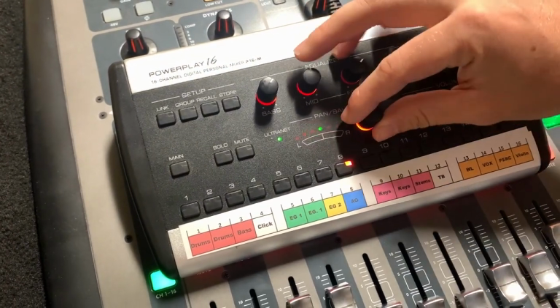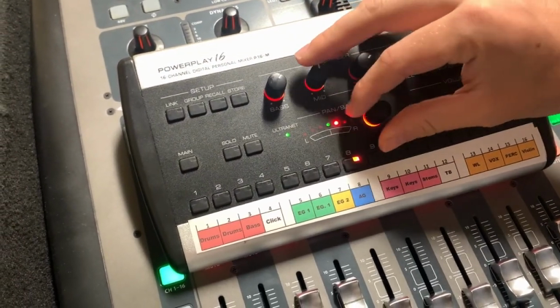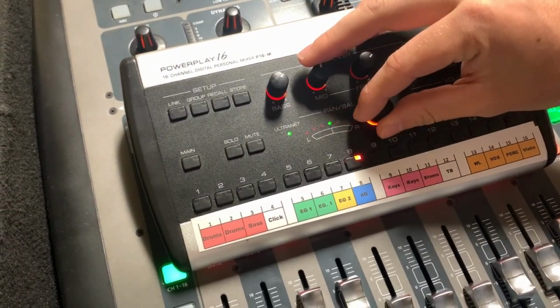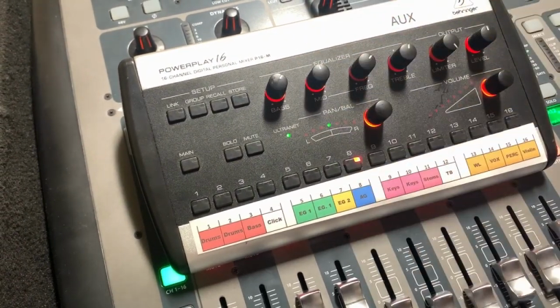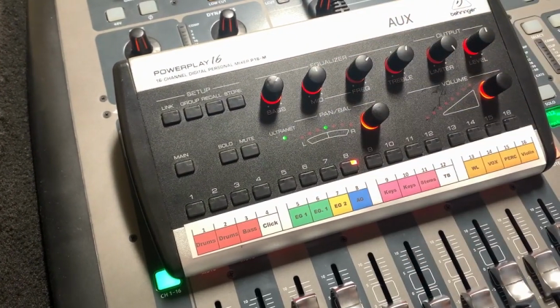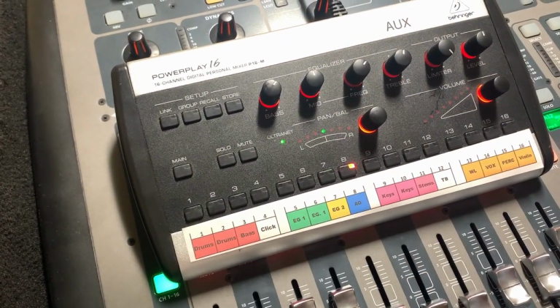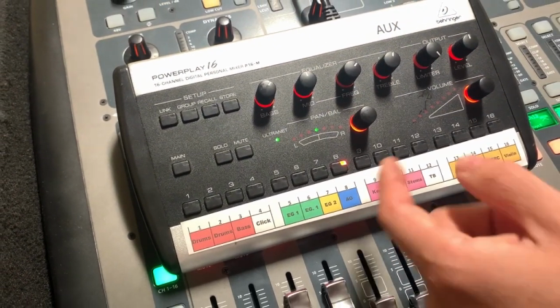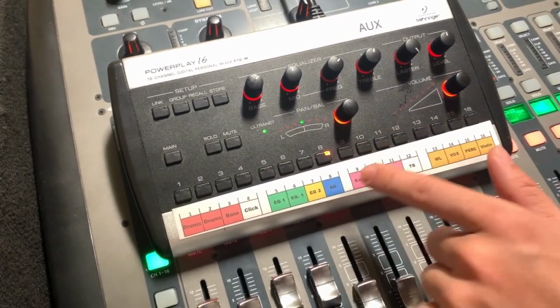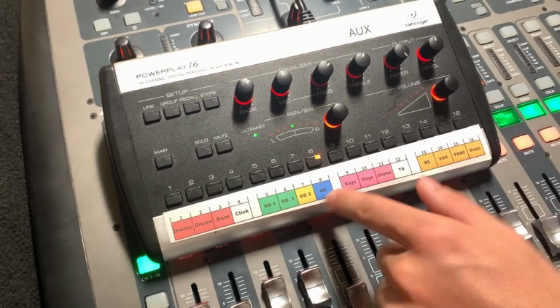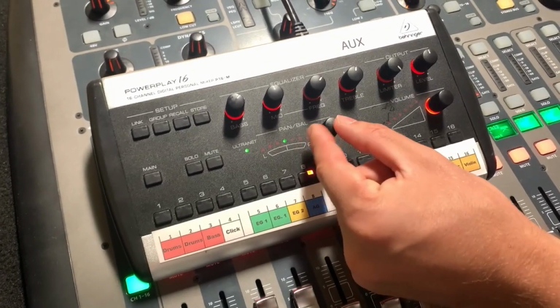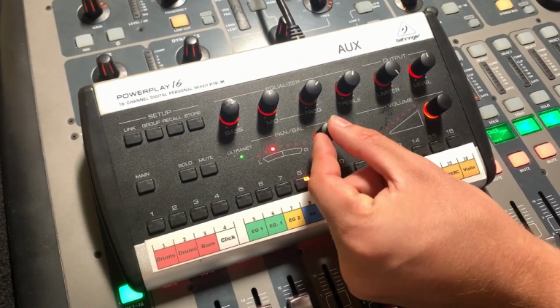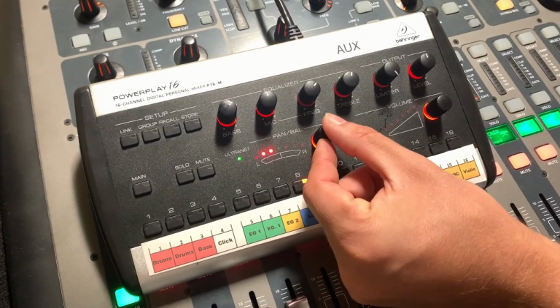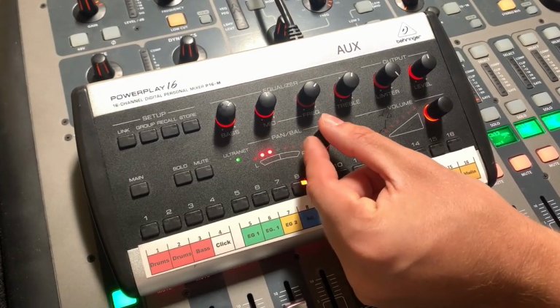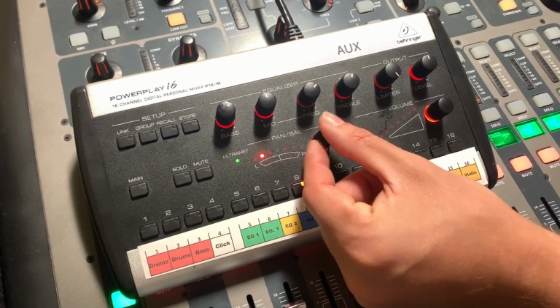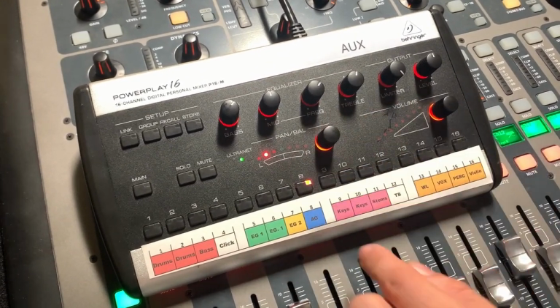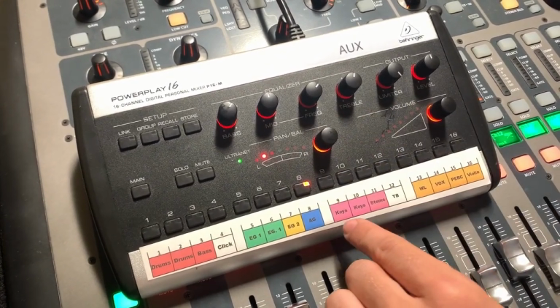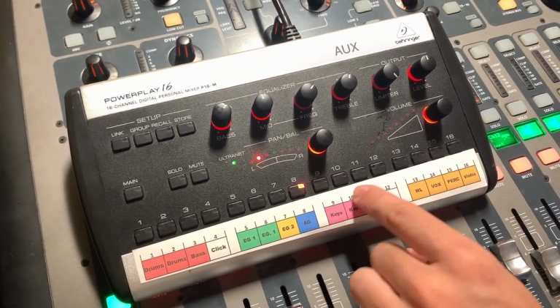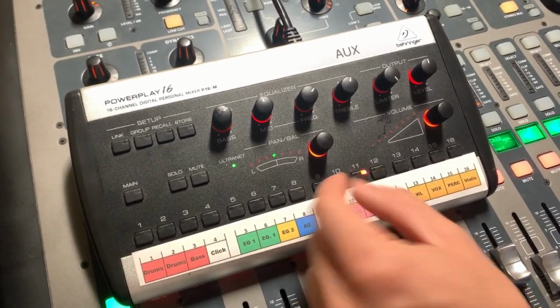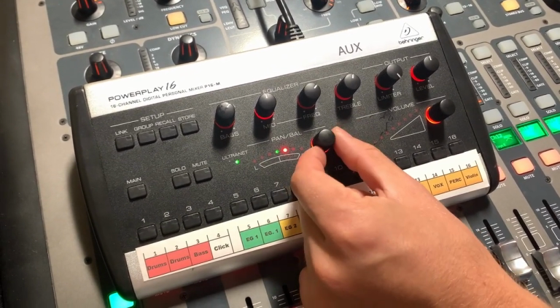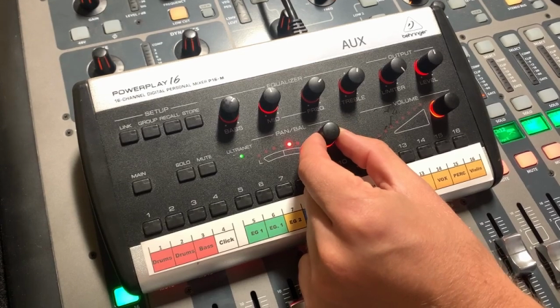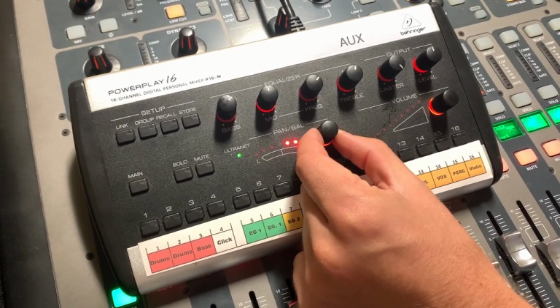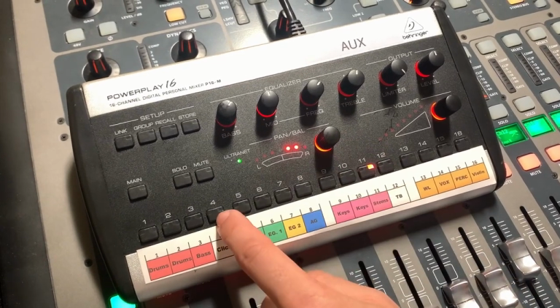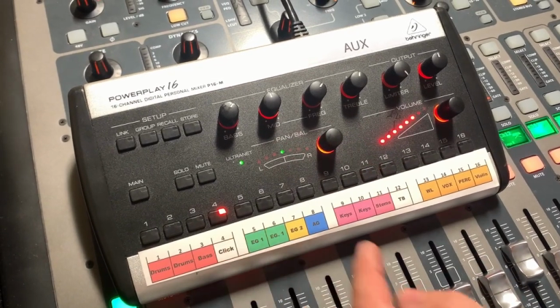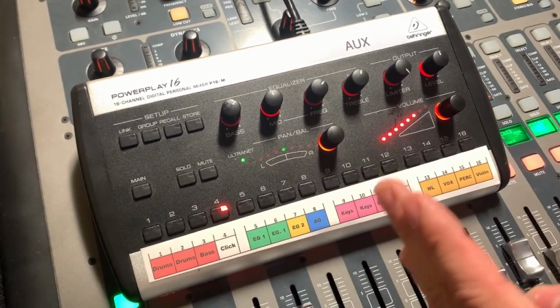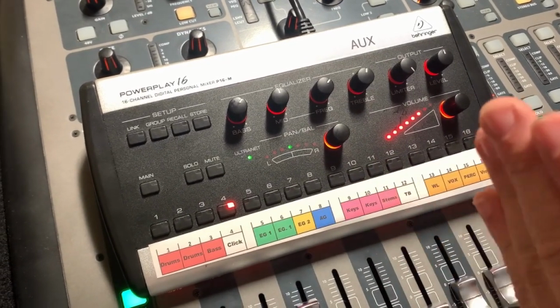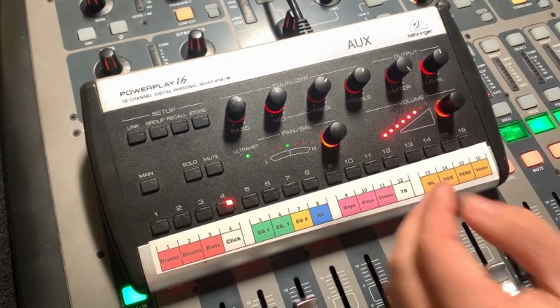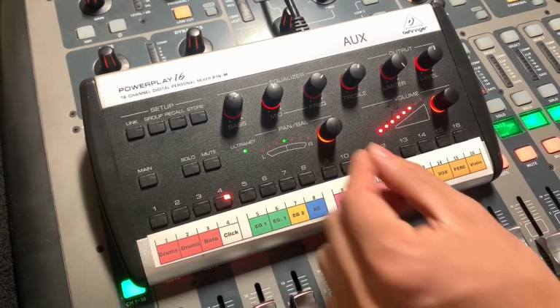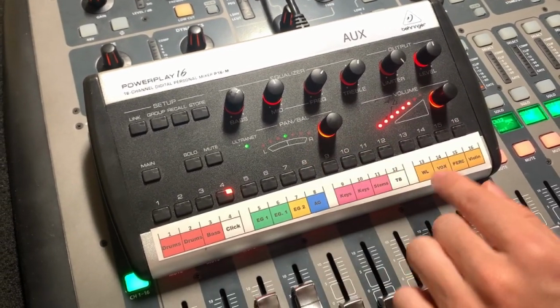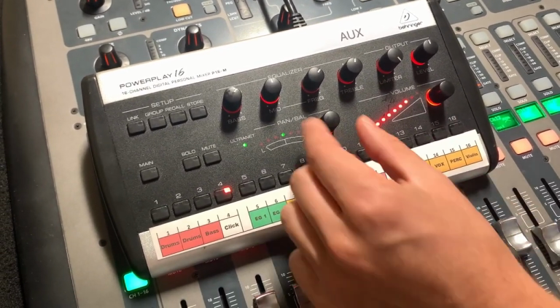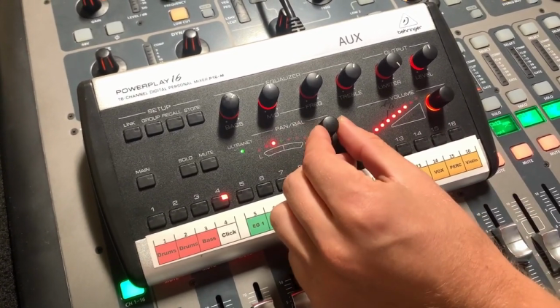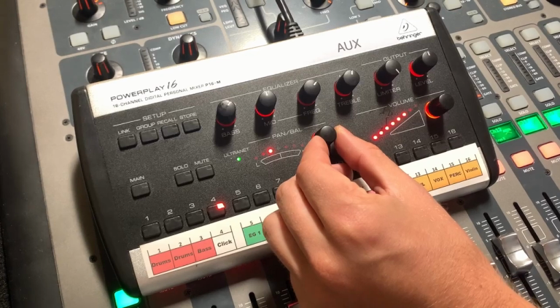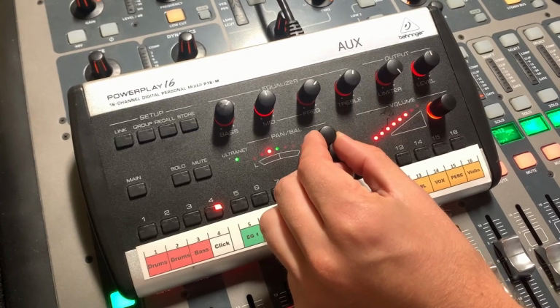You can also pan channels to clean up your mix. For example, pan acoustic guitar over to your left ear, pan stems over to your right. You usually want click dead center because that's critical. Panning things out opens up your mix.